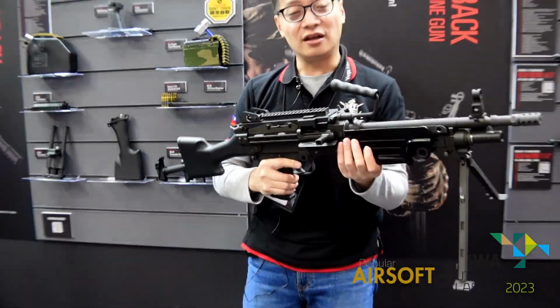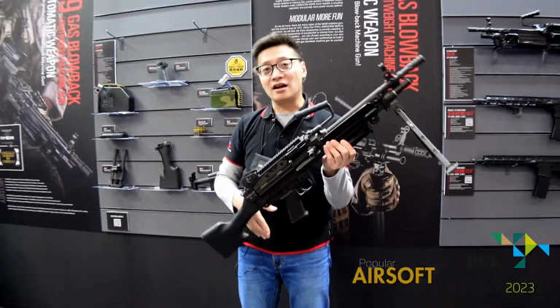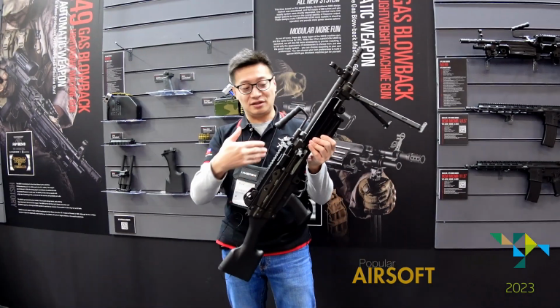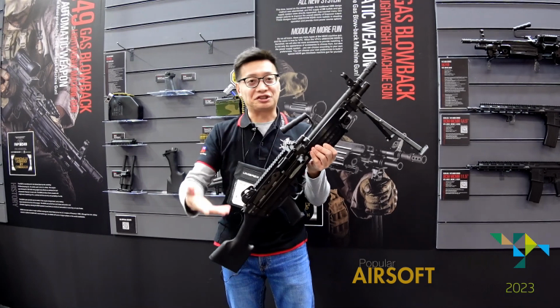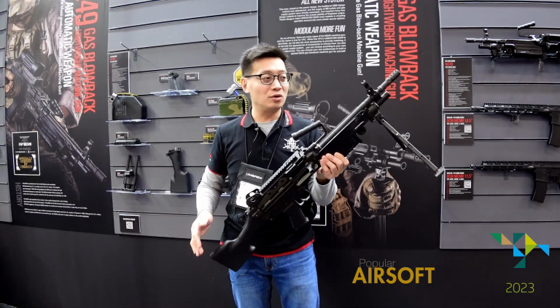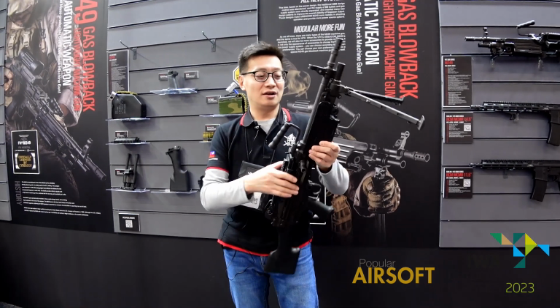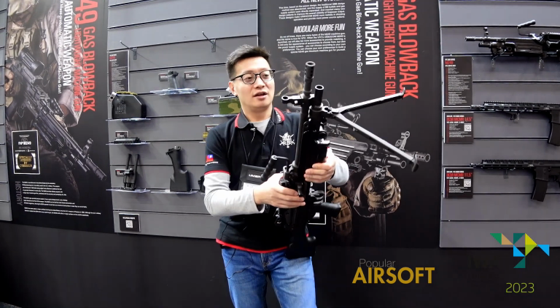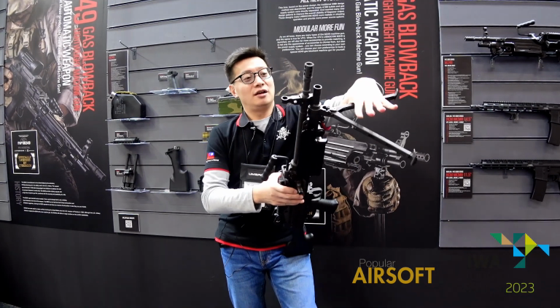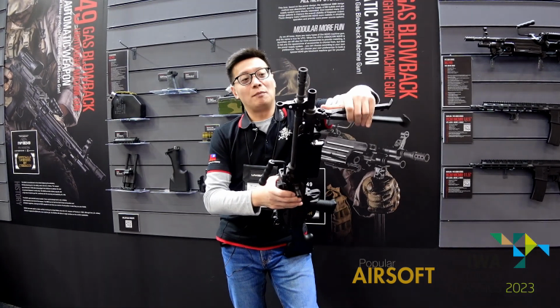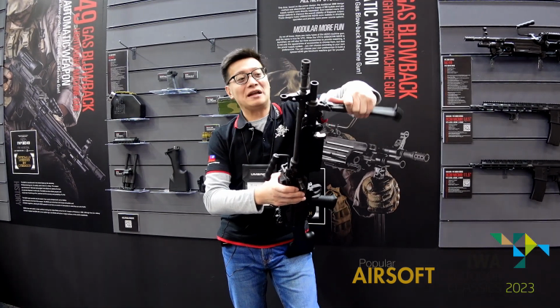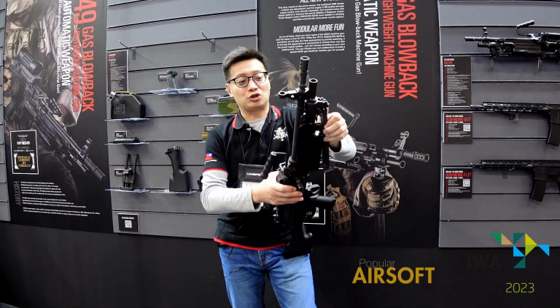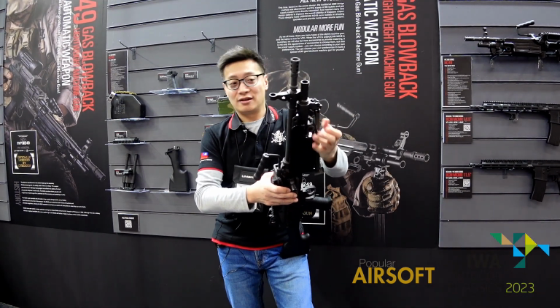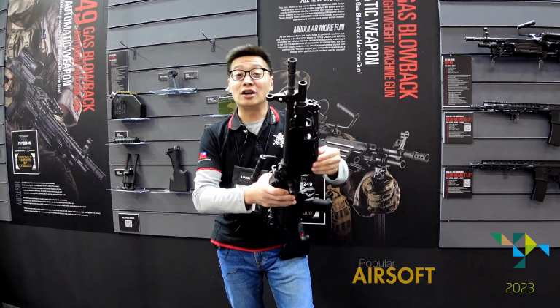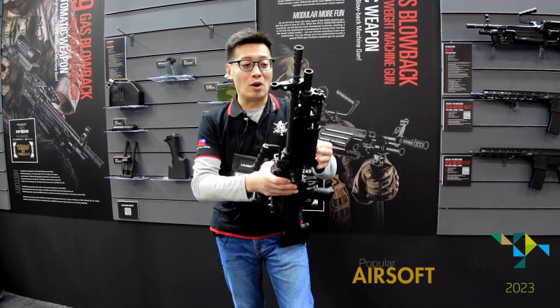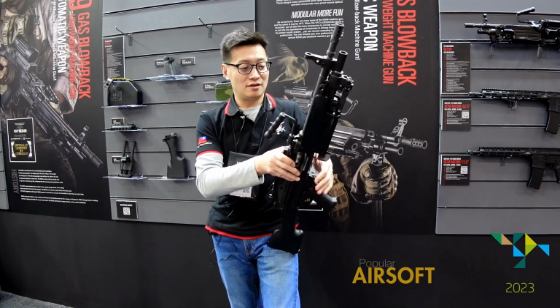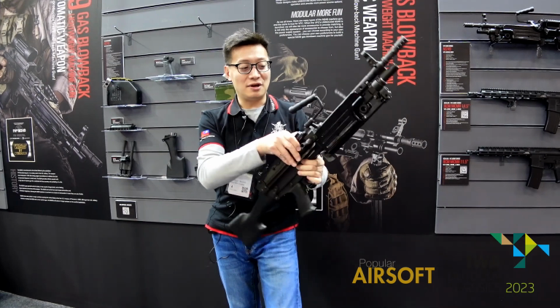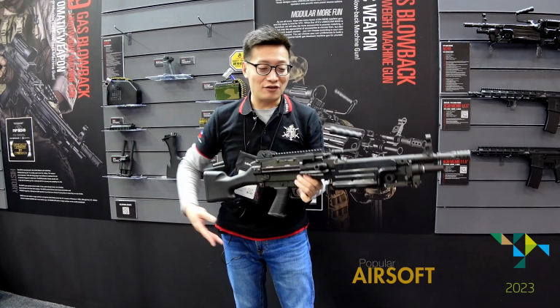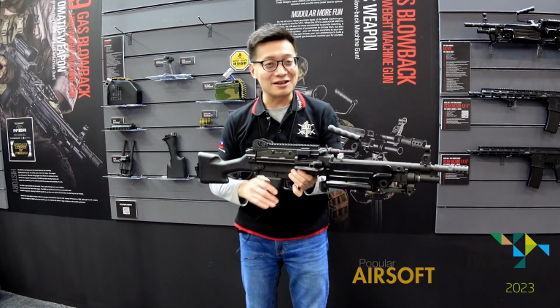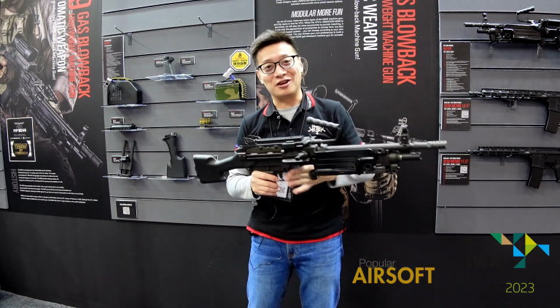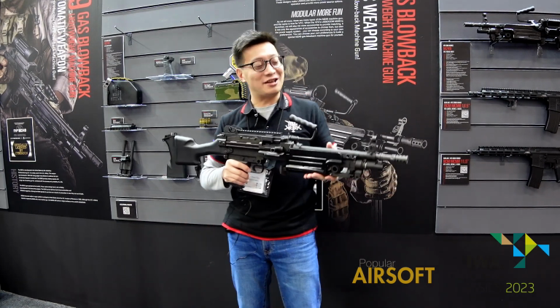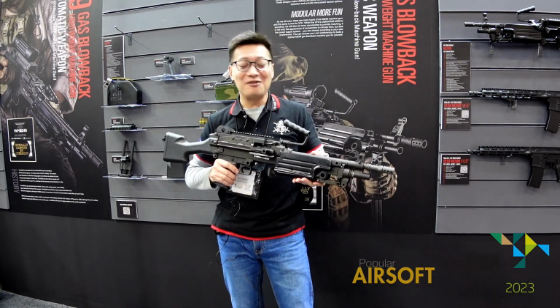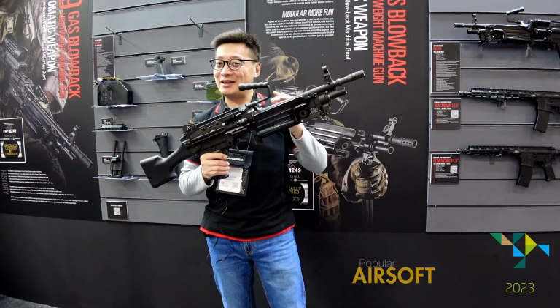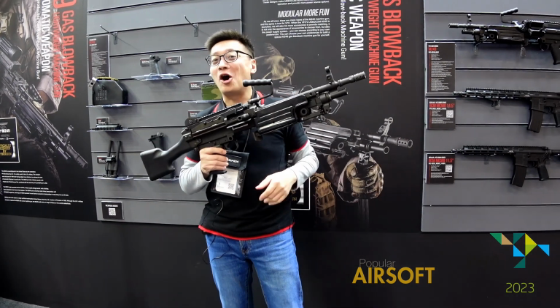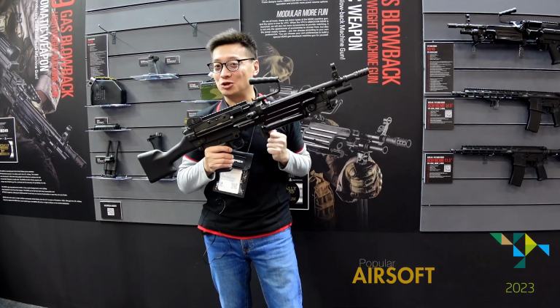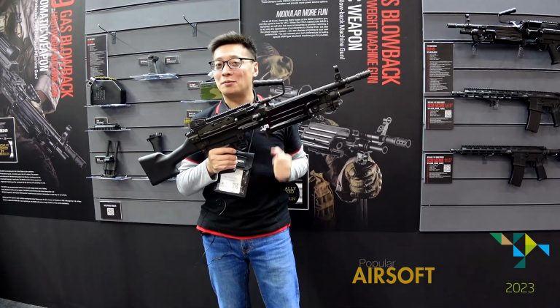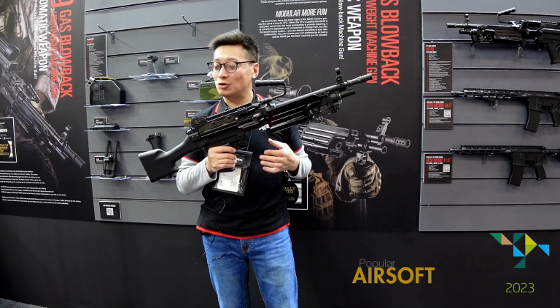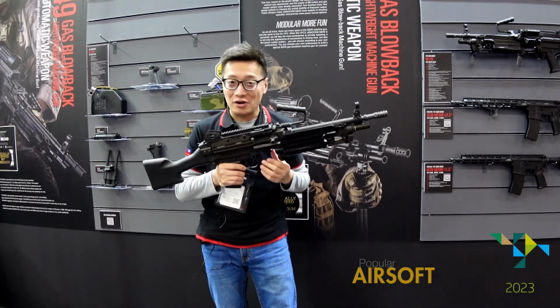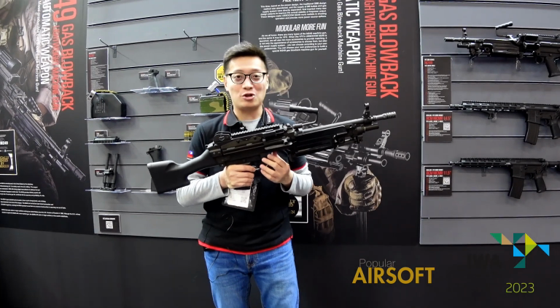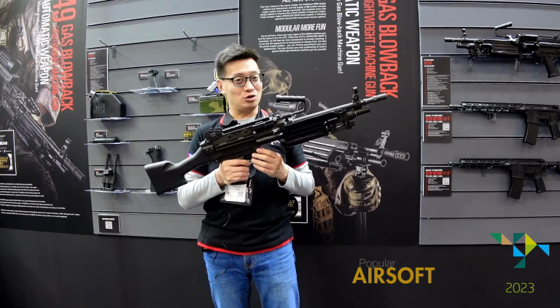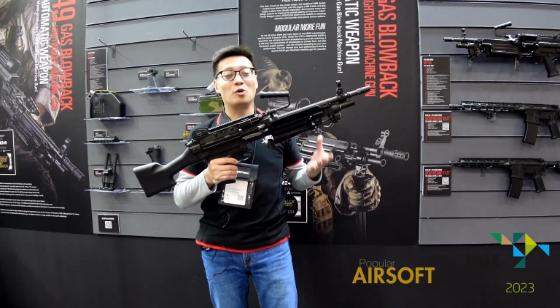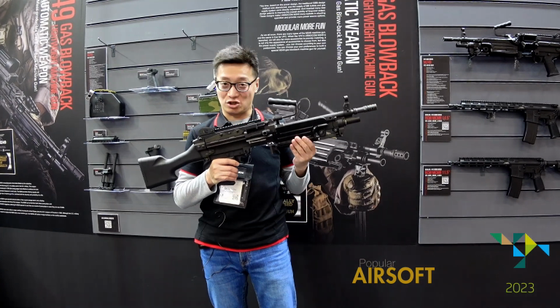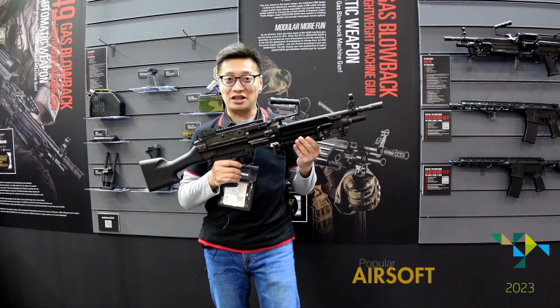The gun can also be field-stripped, just like a real one. I cannot show it right now, but you can always look at our website or YouTube where we will show you a video with more information.